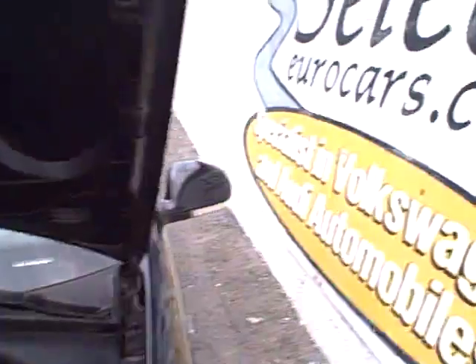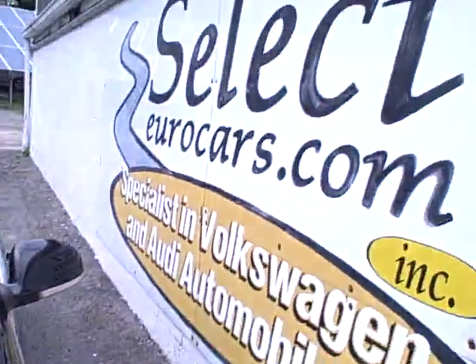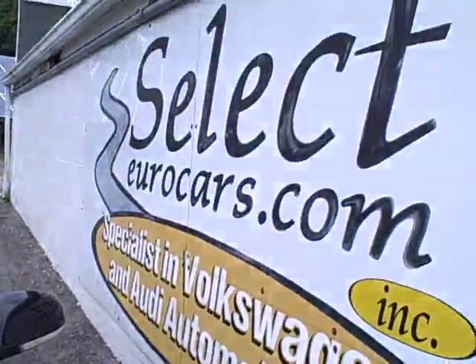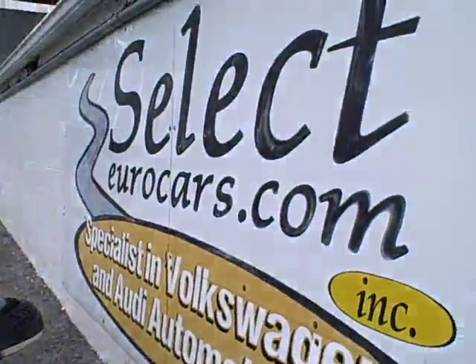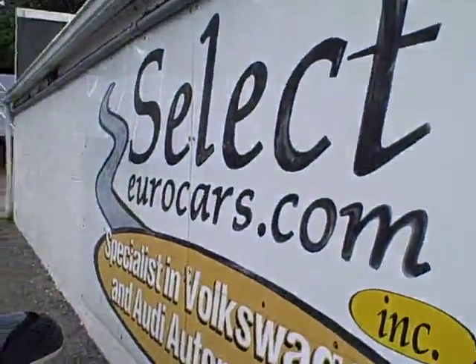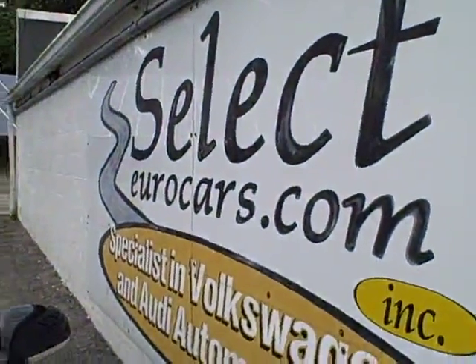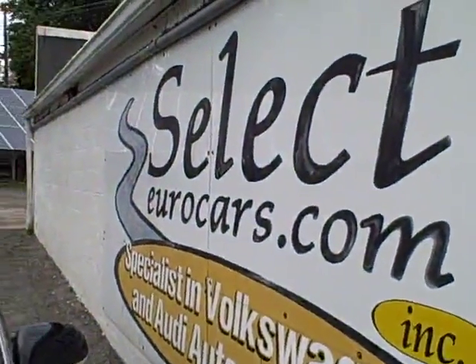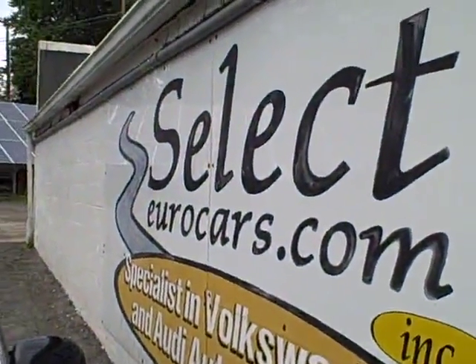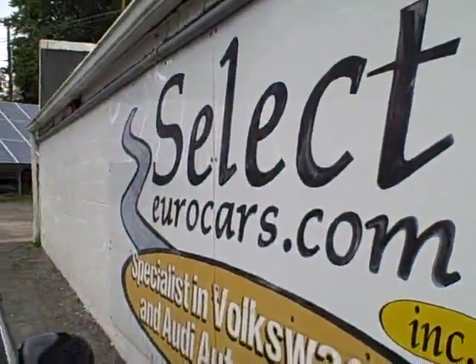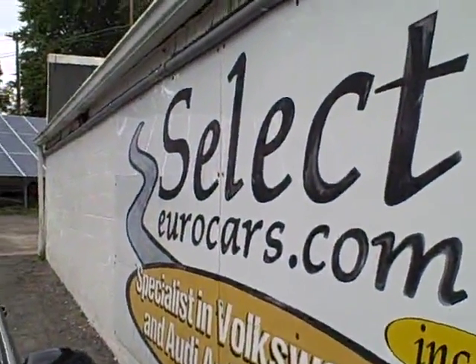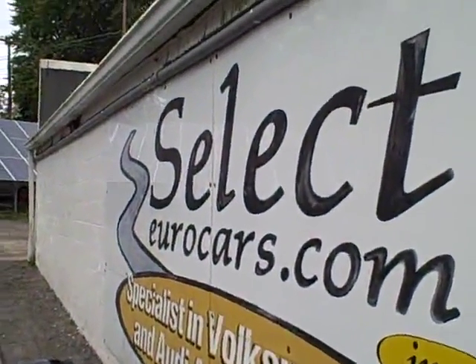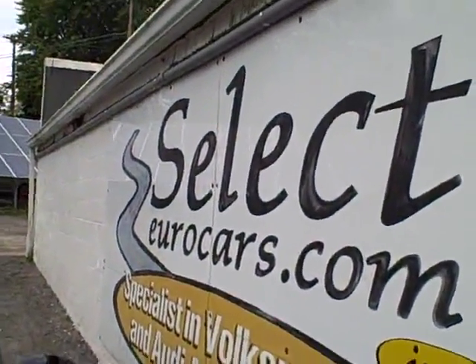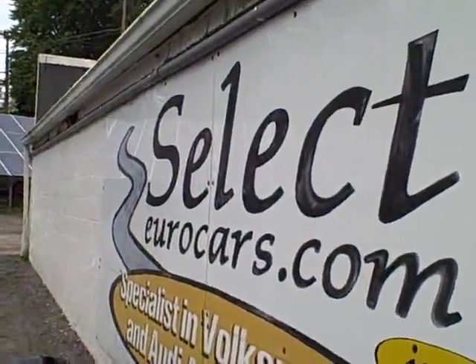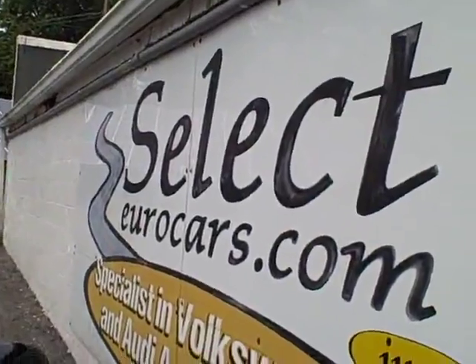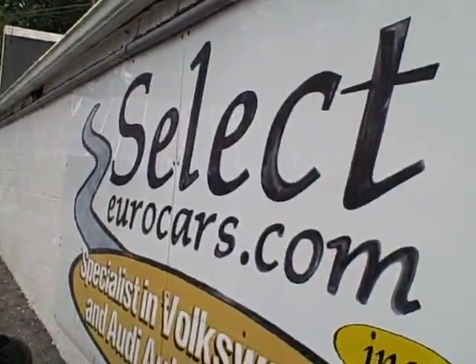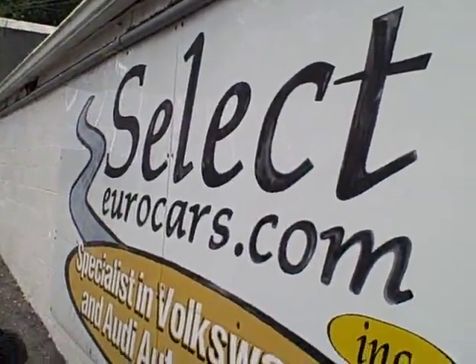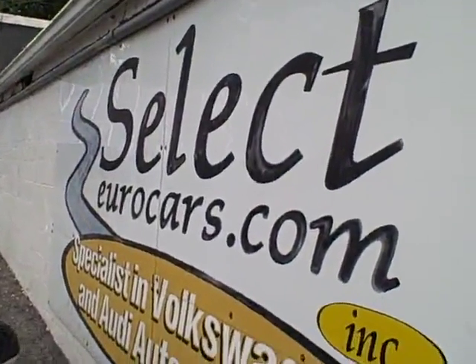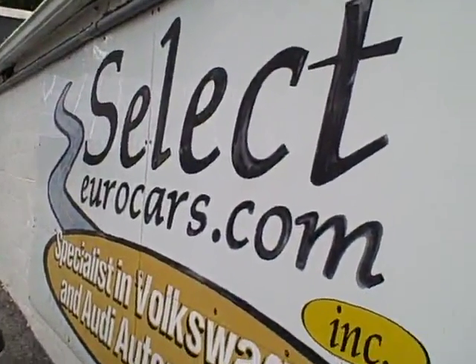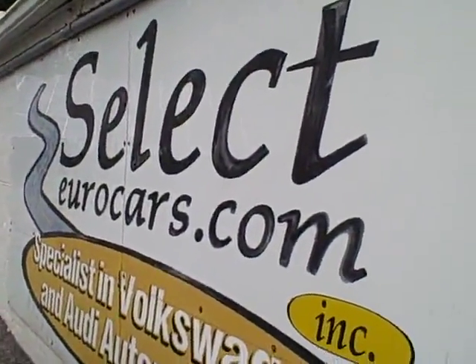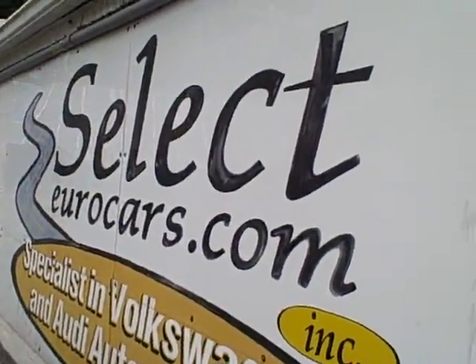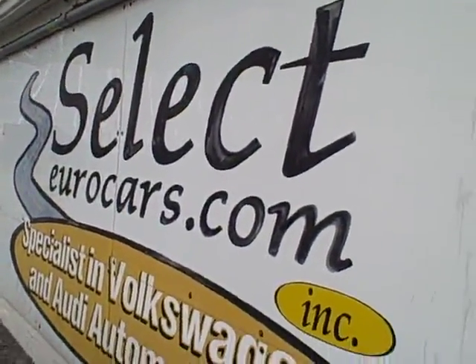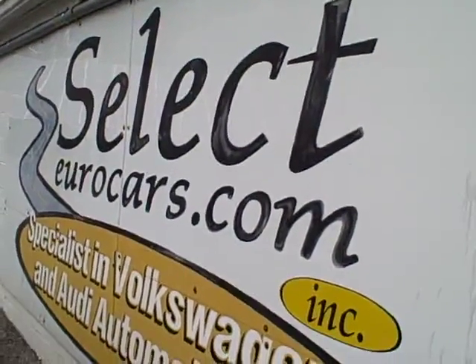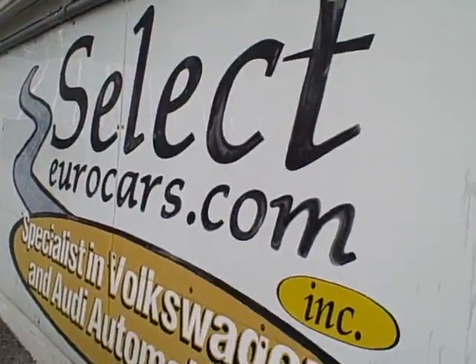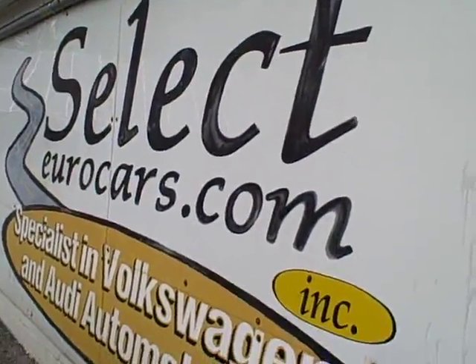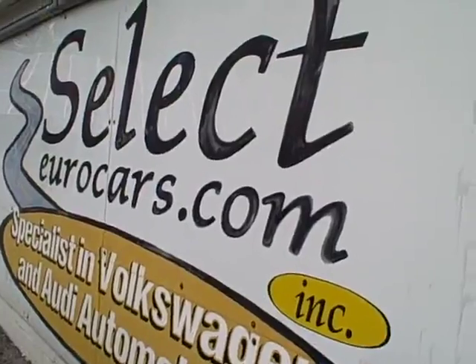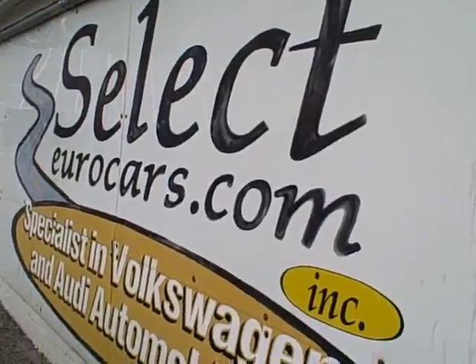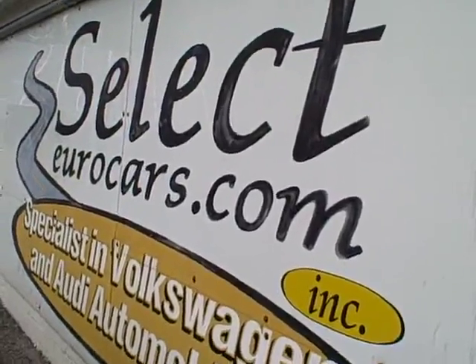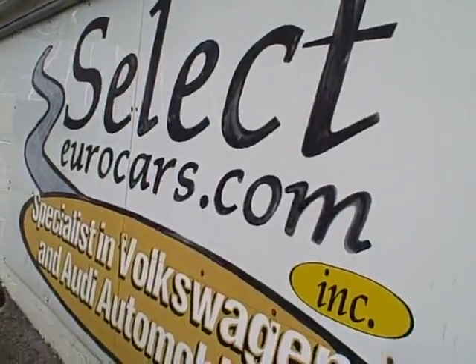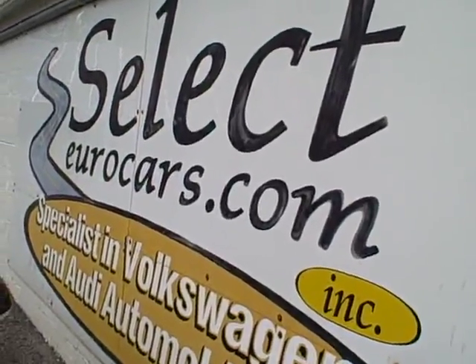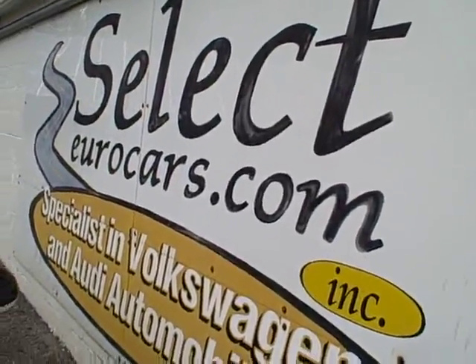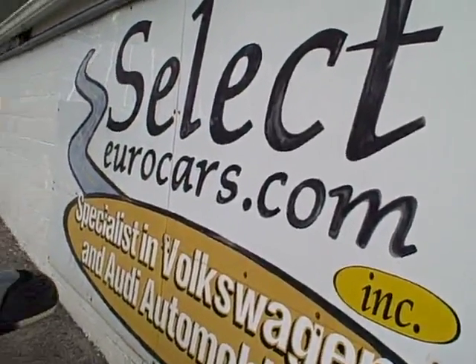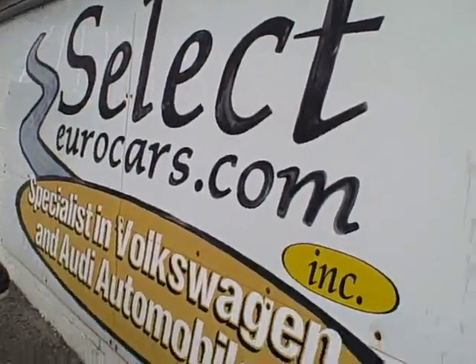Speaking of credit — those who've had great credit, we may beat your favorite bank or credit union rates. Those who've had serious credit problems, we may be able to help. You might need a third down, maybe more, but it's a chance to build your credit, so important in today's world. Those with the best of credit are typically approved with nothing down.